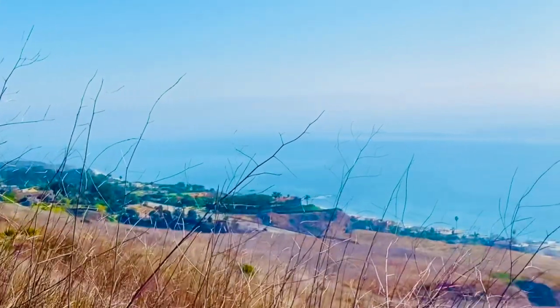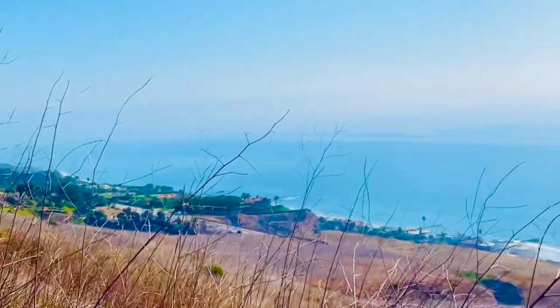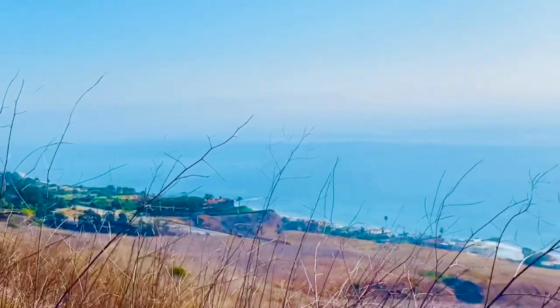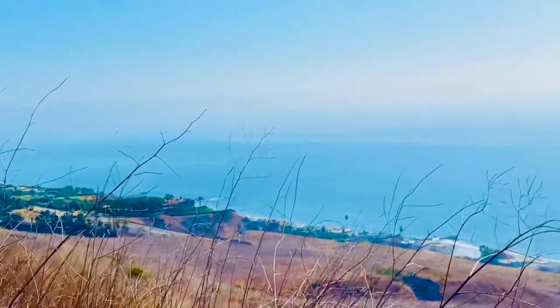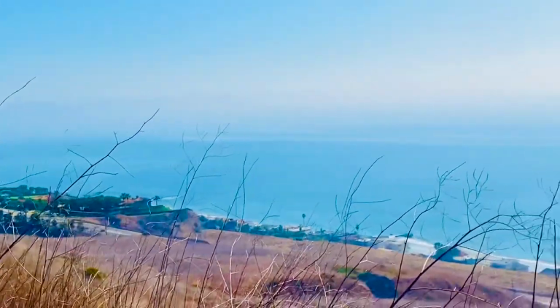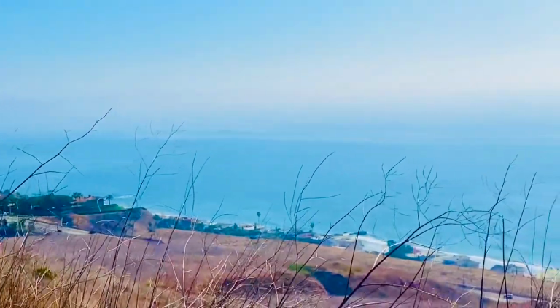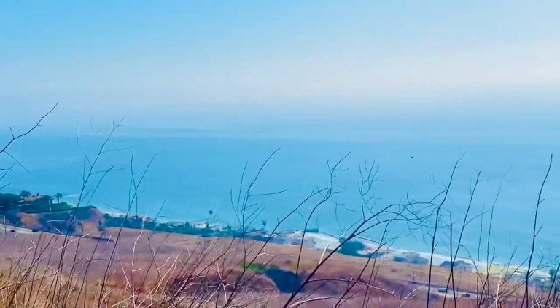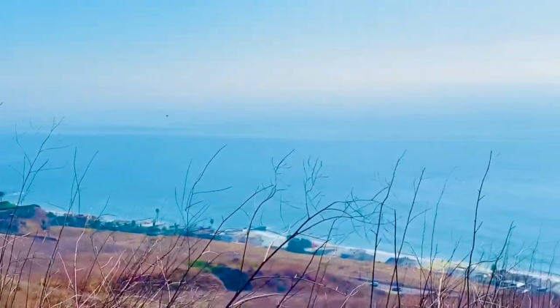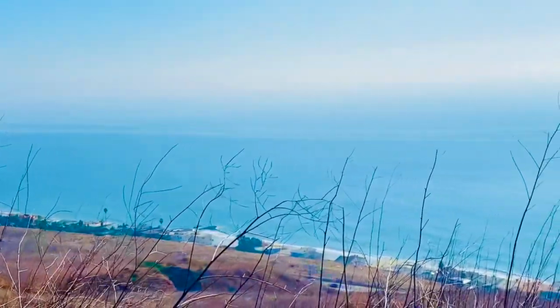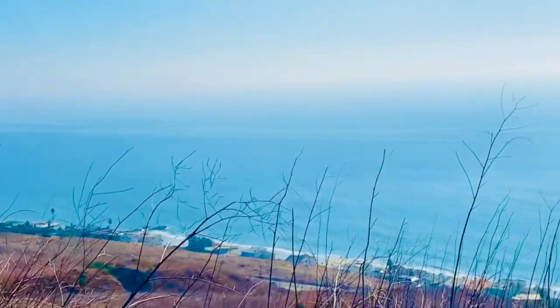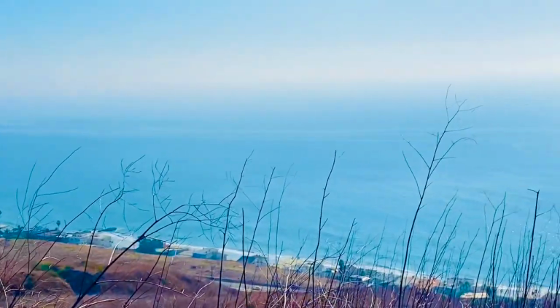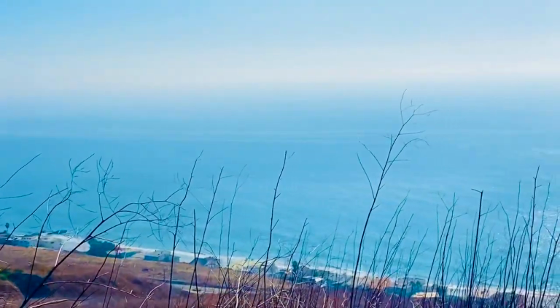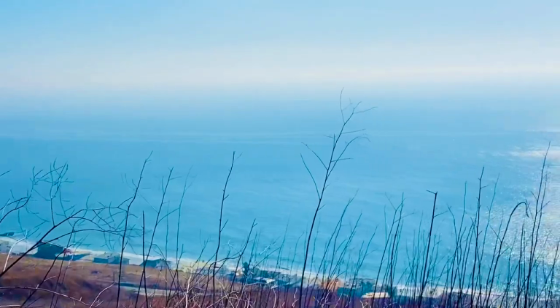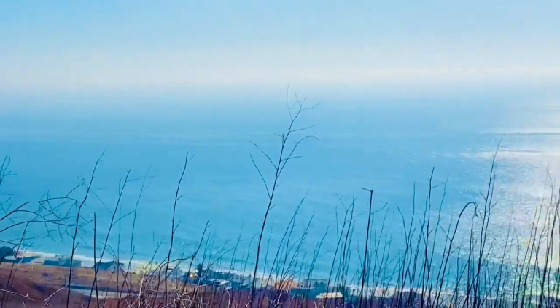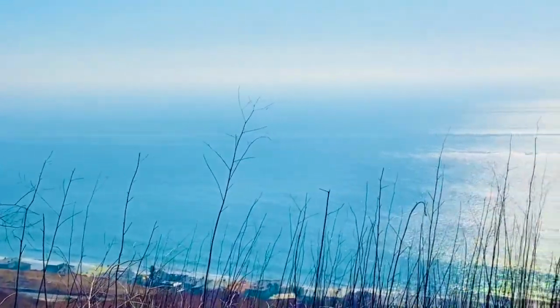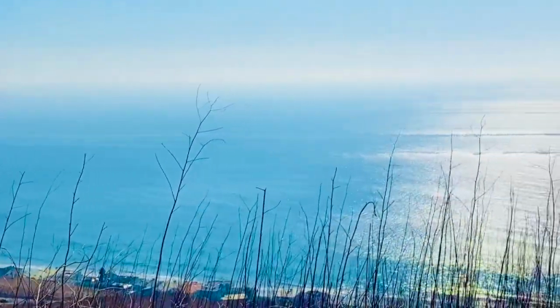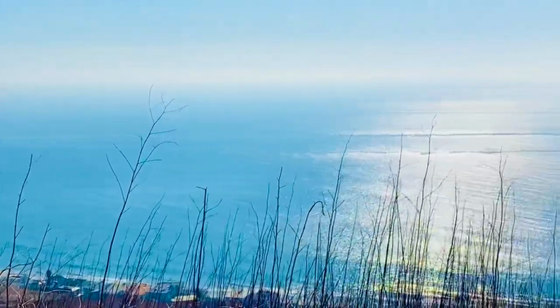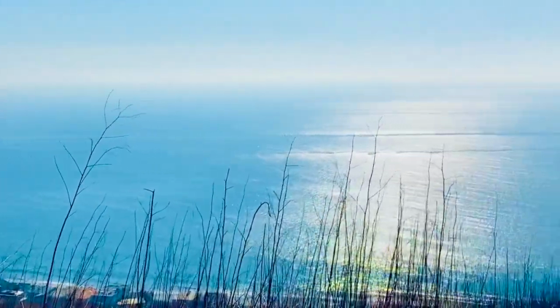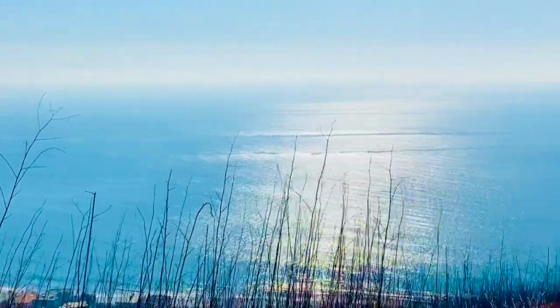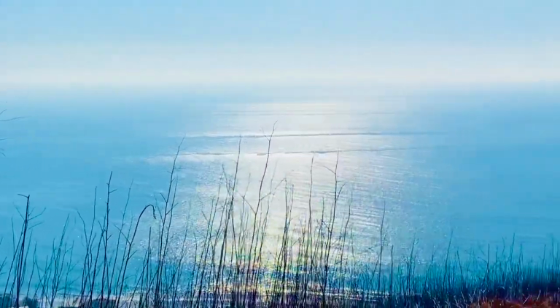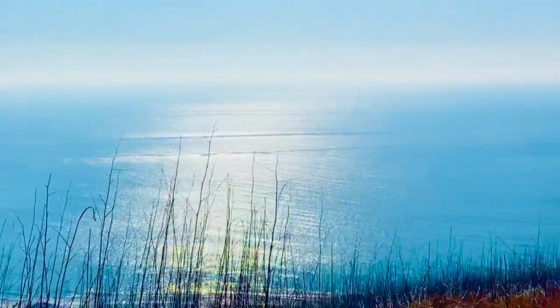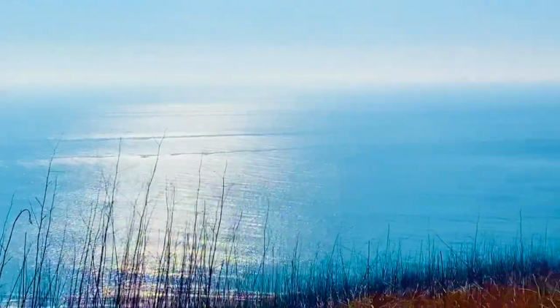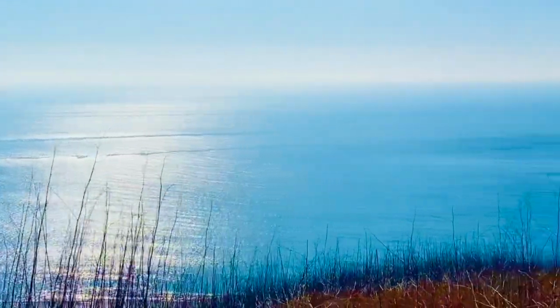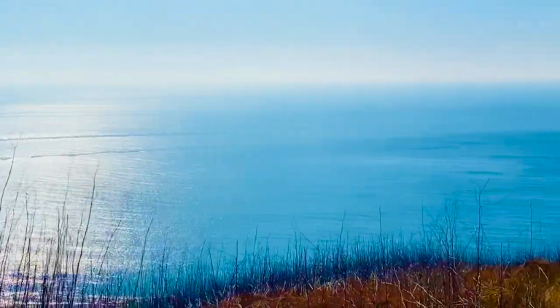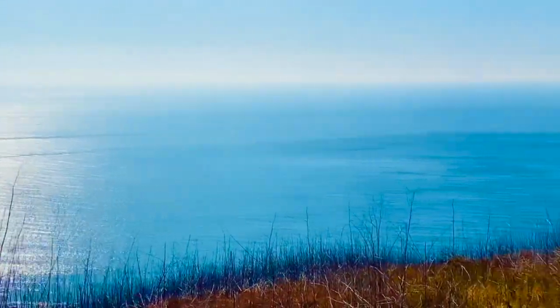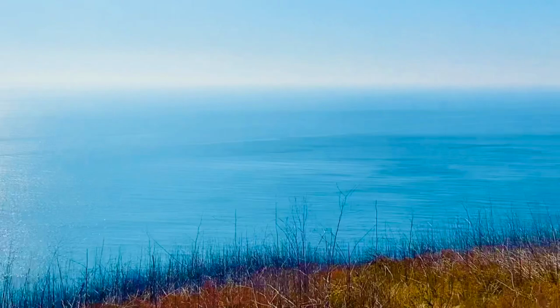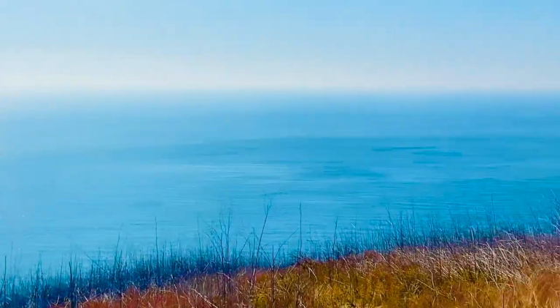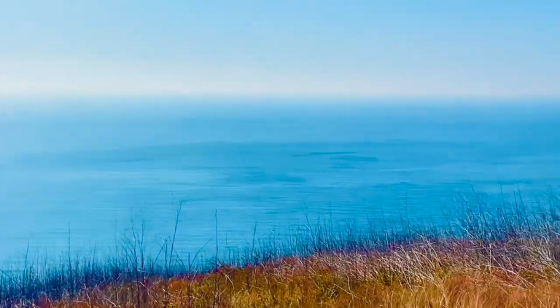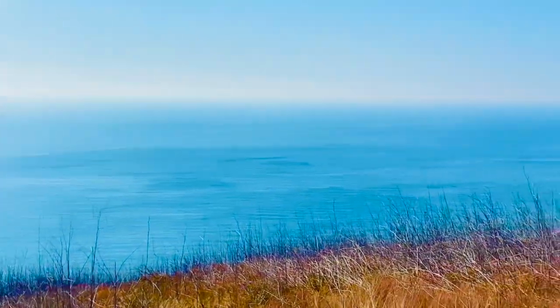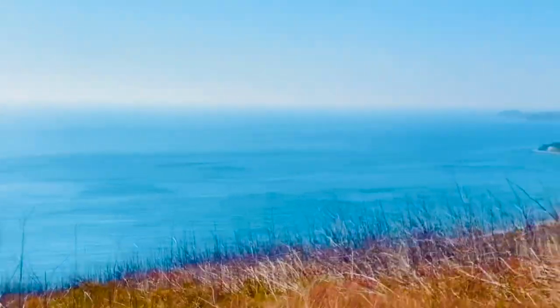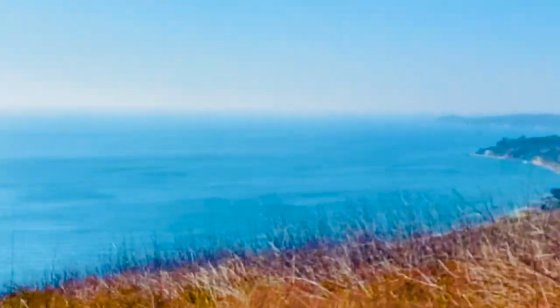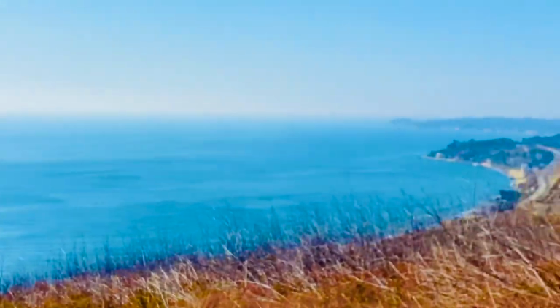Make sure you bring your water, as with a steady incline dehydration is important to avoid. Even in the California fall and winter when the temperatures are lower, the sun beating down on you does take its toll and proper hydration is important in staying healthy and having a successful hike.